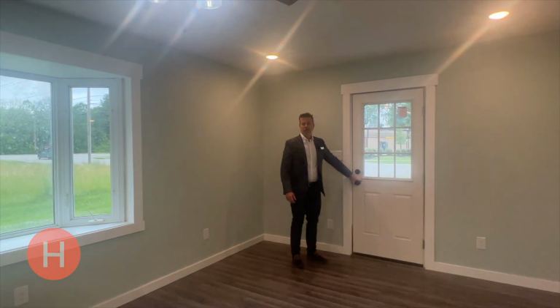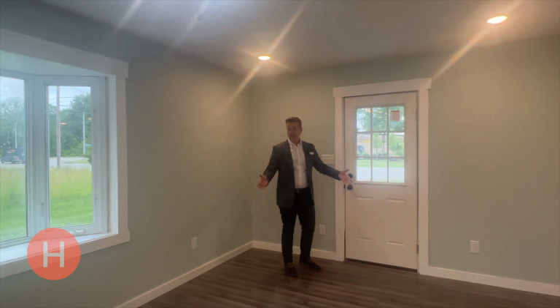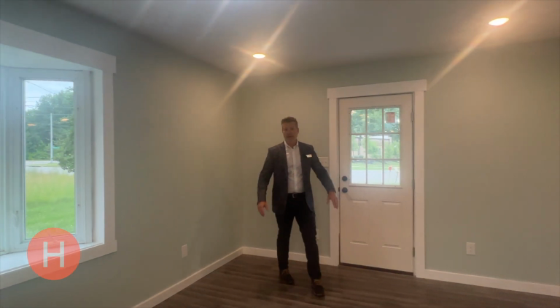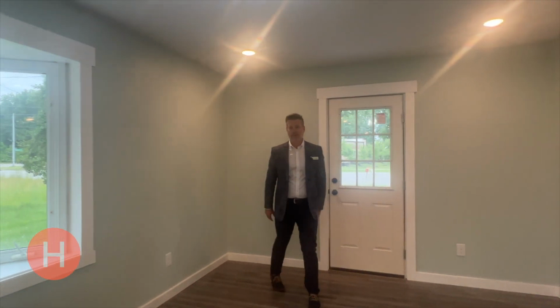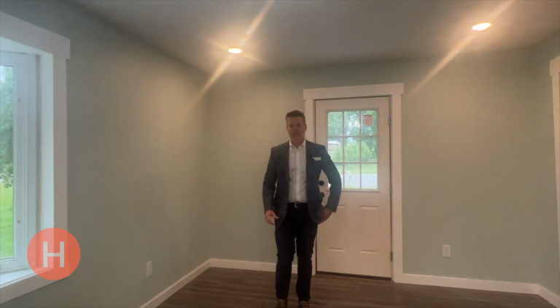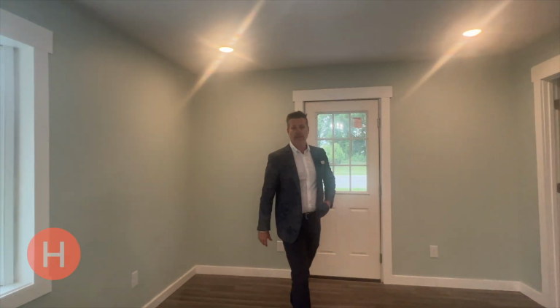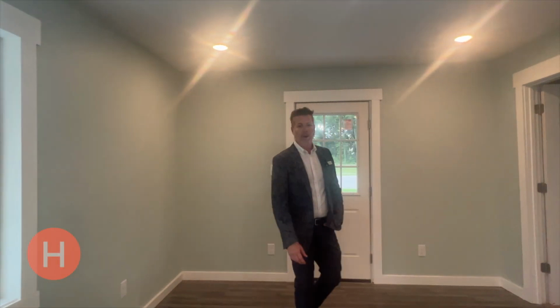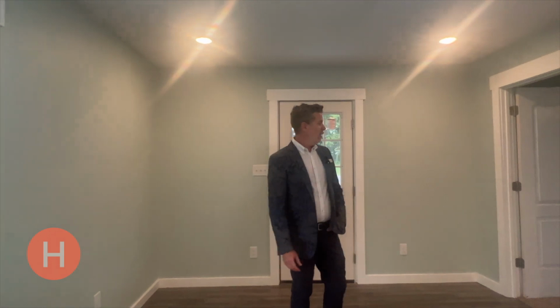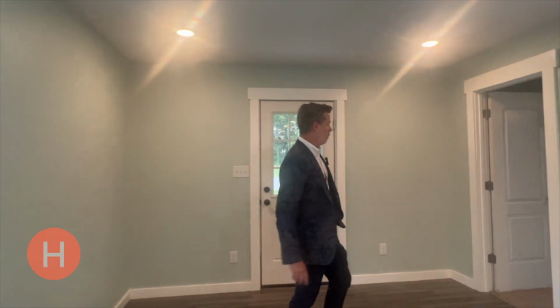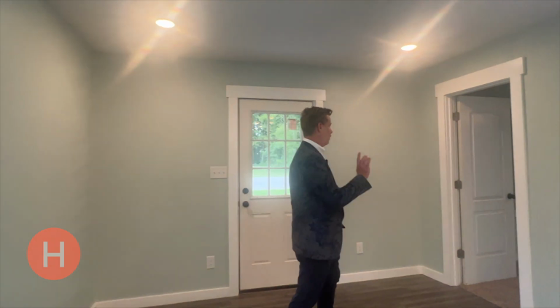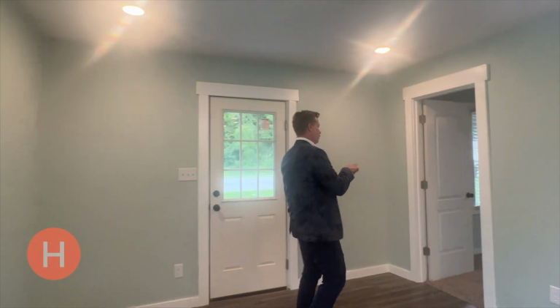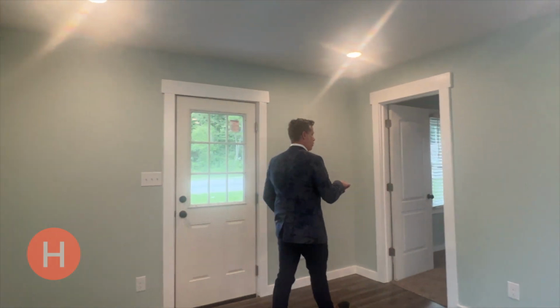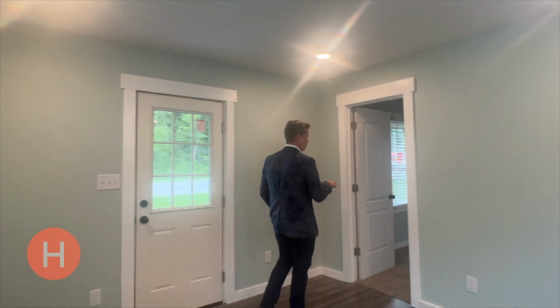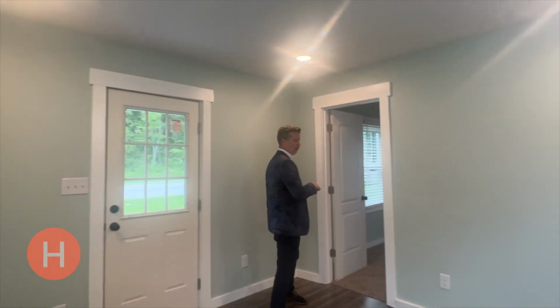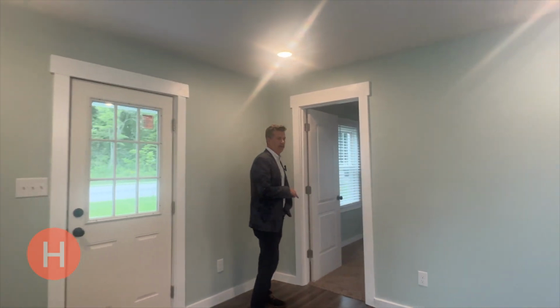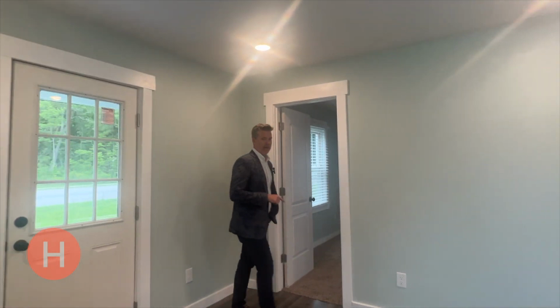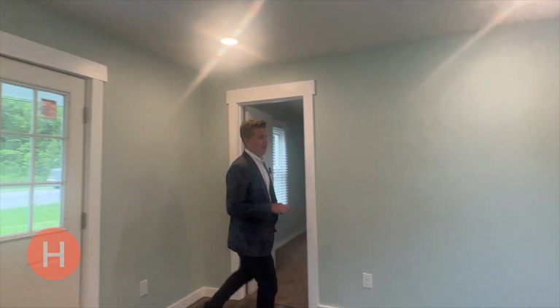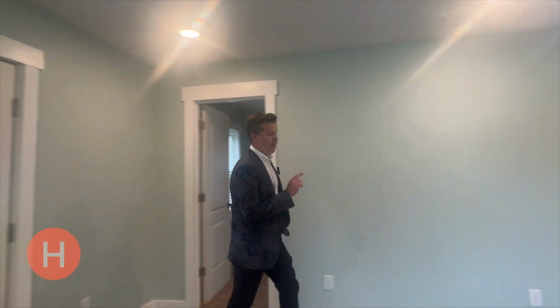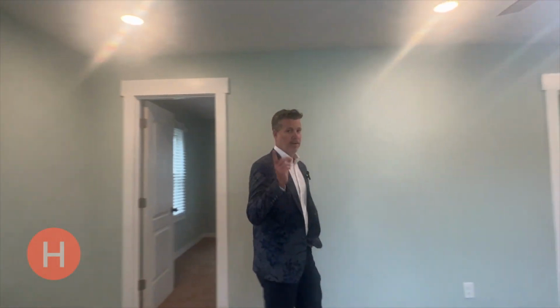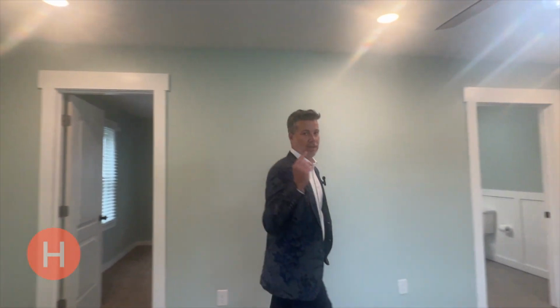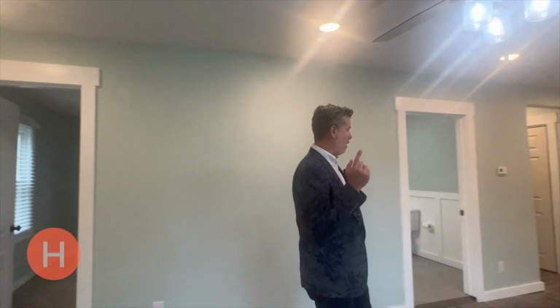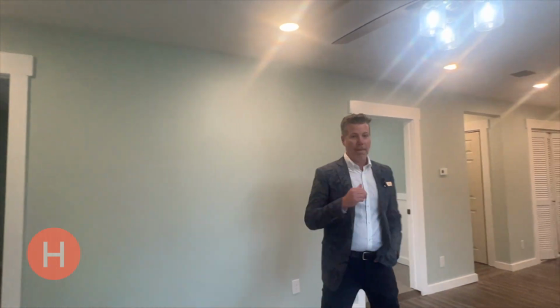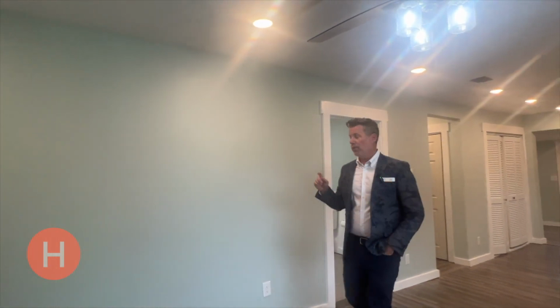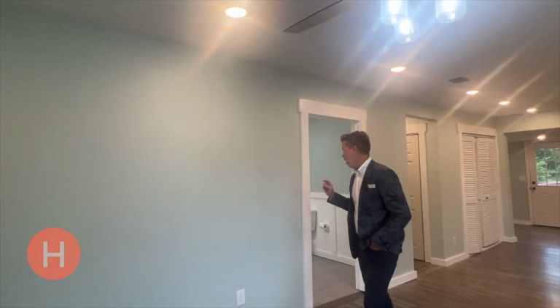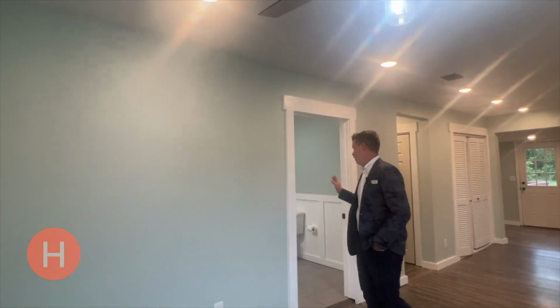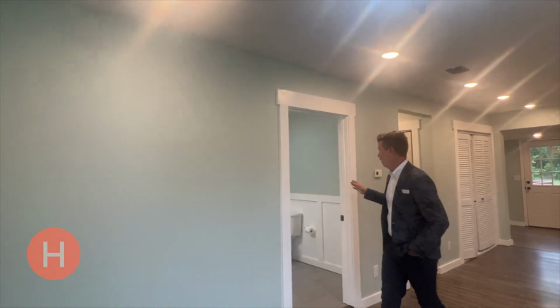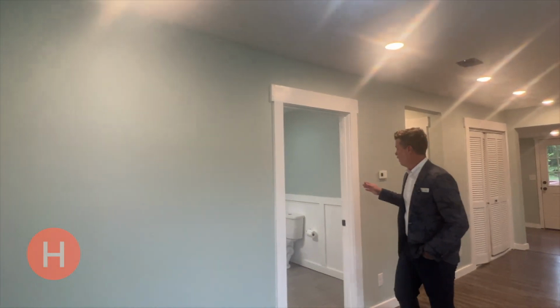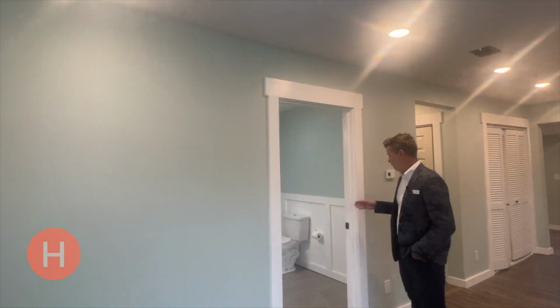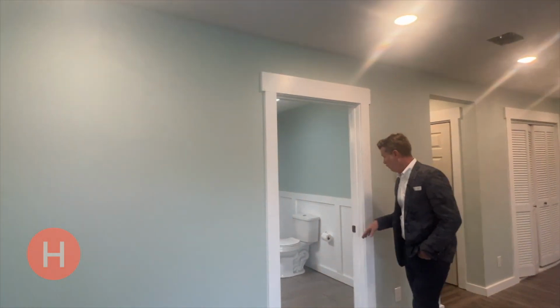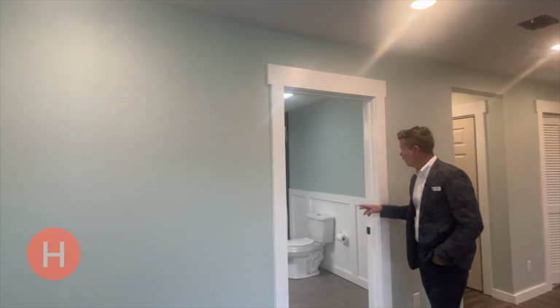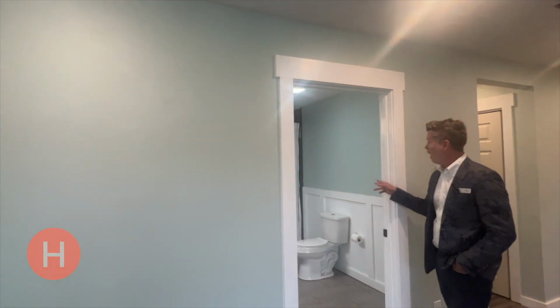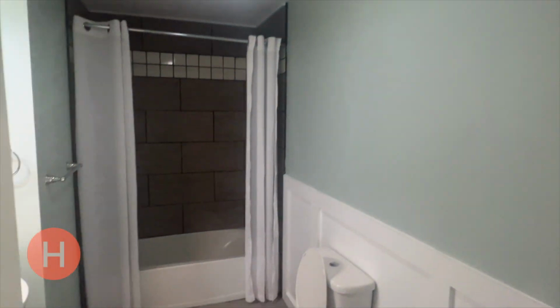We're starting here in the living room, right in the entryway. The first bedroom branches off right here, and check out the bathroom remodel down here — tile floors, tile bath.